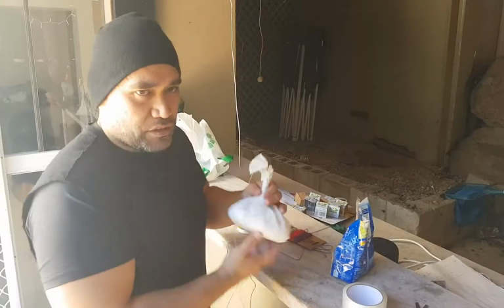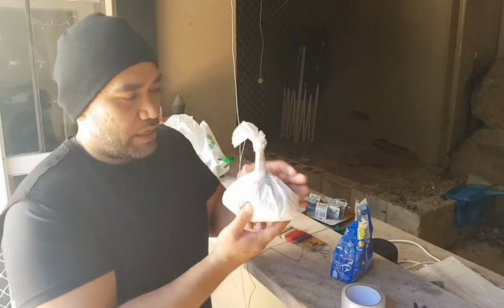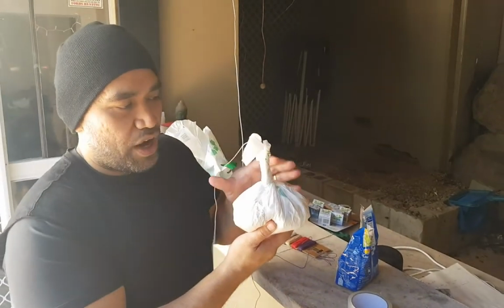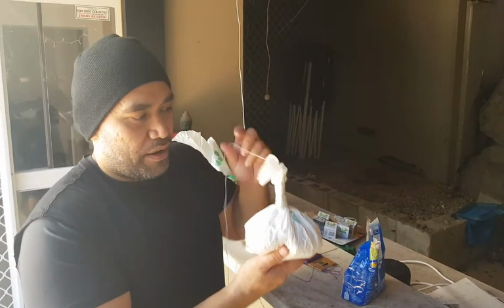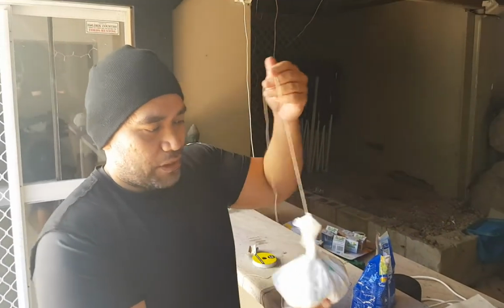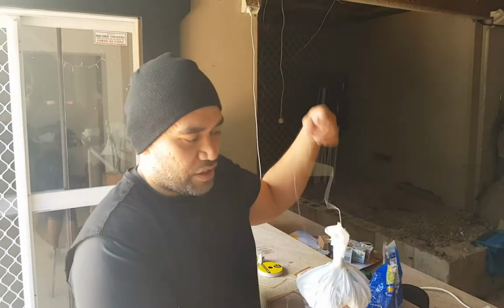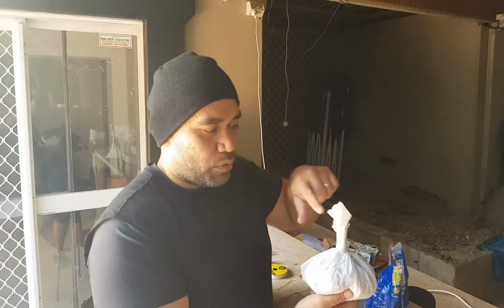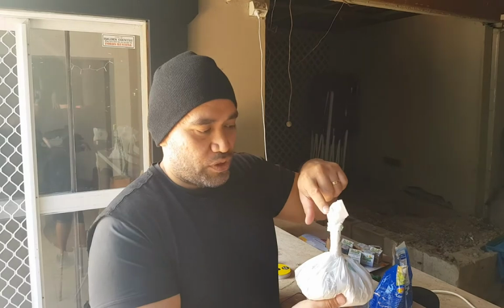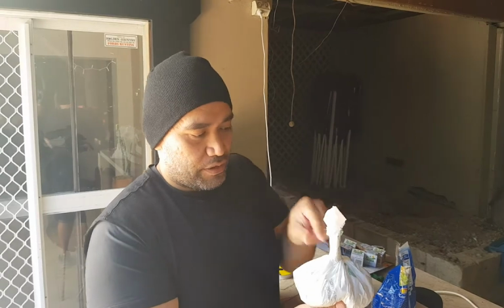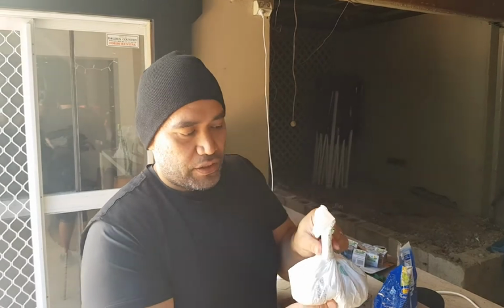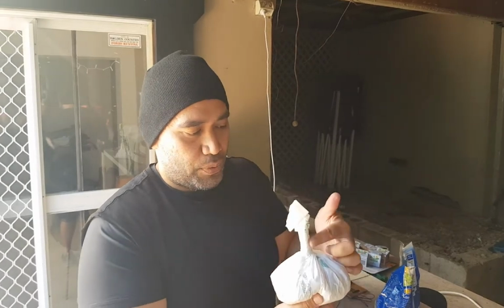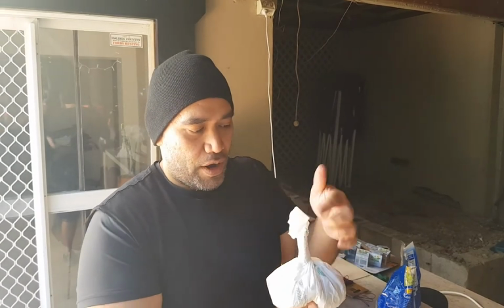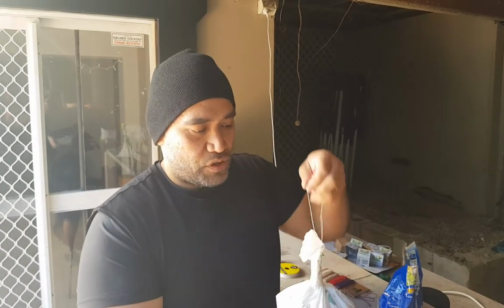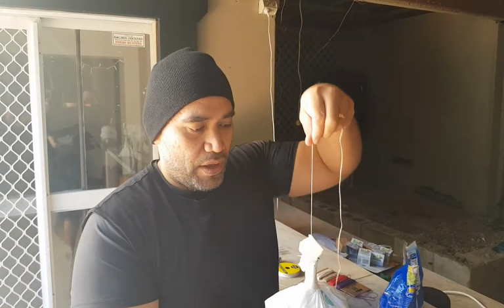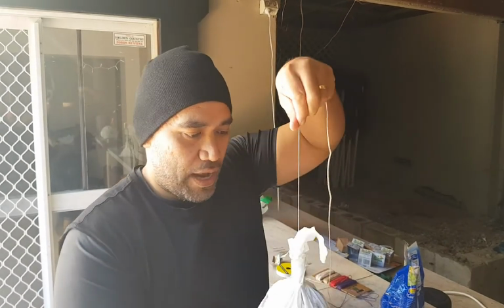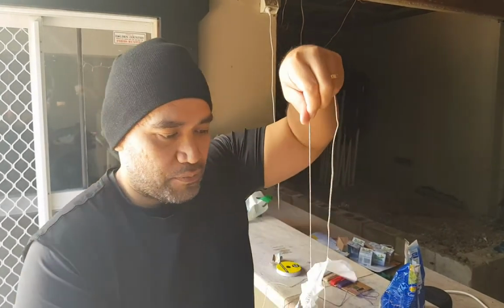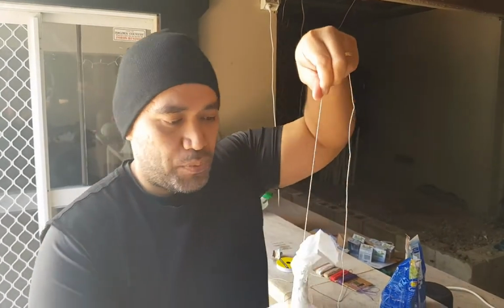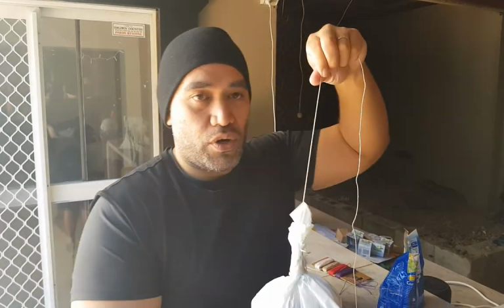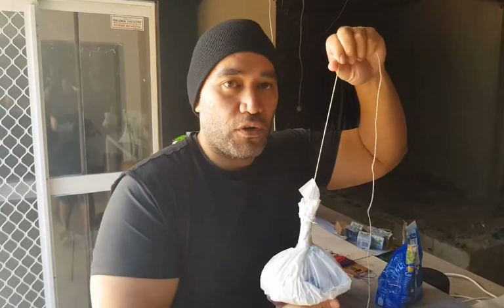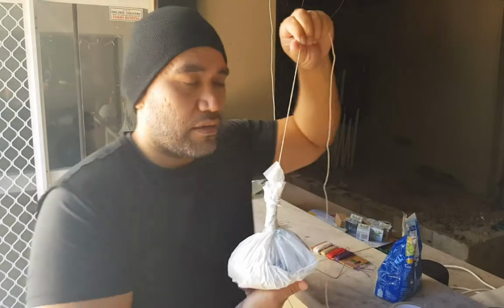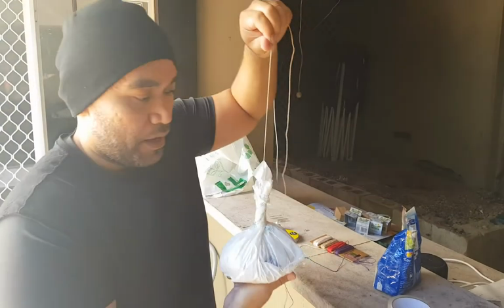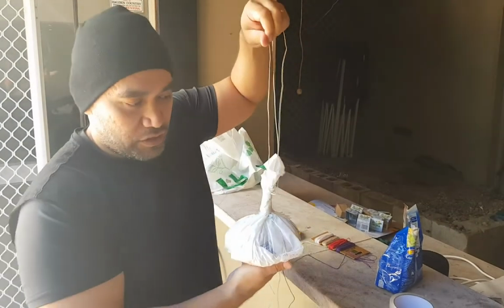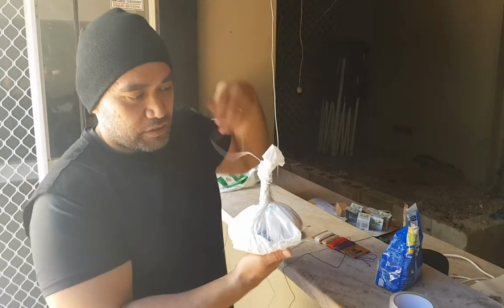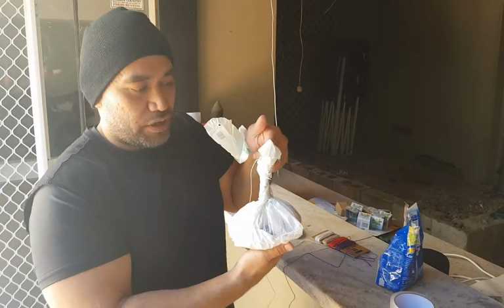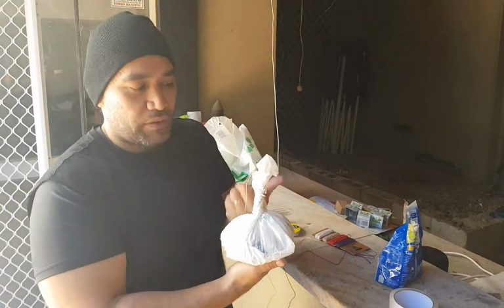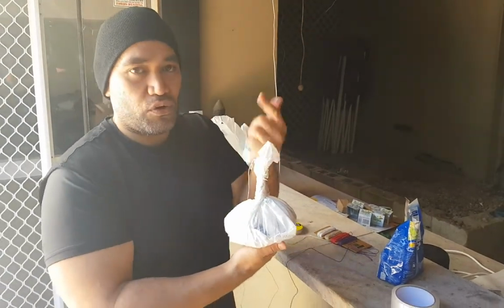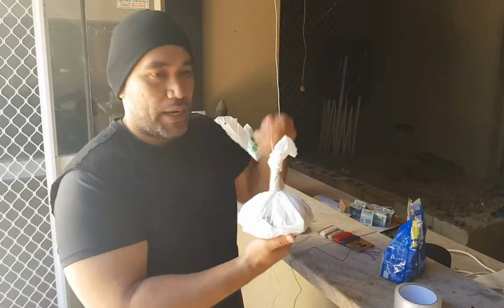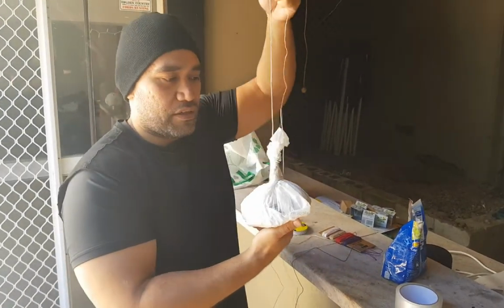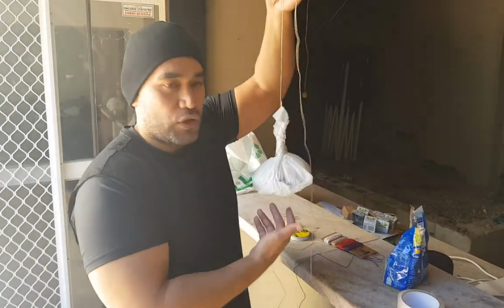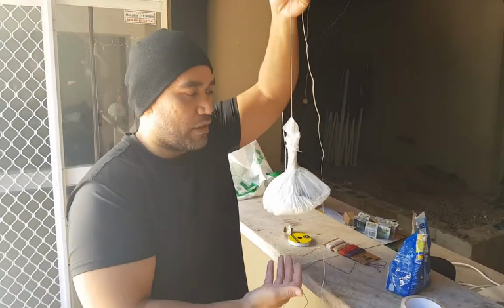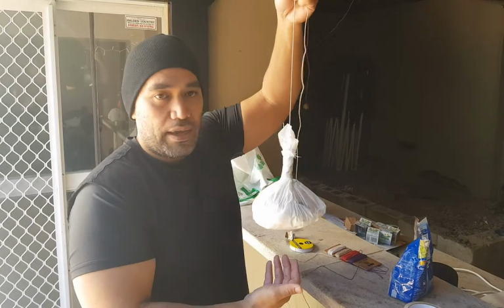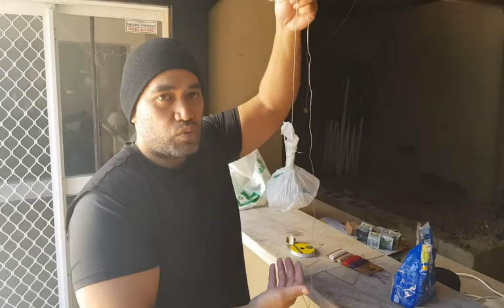So now that that's all tight, I'm actually going to tie up all these loose ends and bring the tape right up to the top. Because we put that string on that first layer, the string is literally going to come out the center of the bag, which is going to give you a good balance and a good swing.